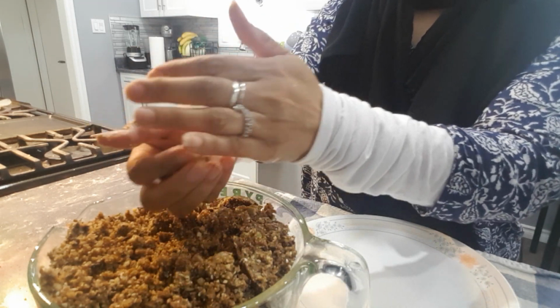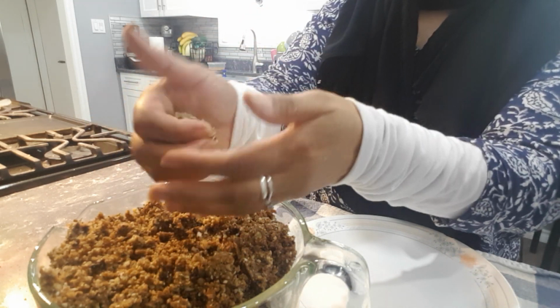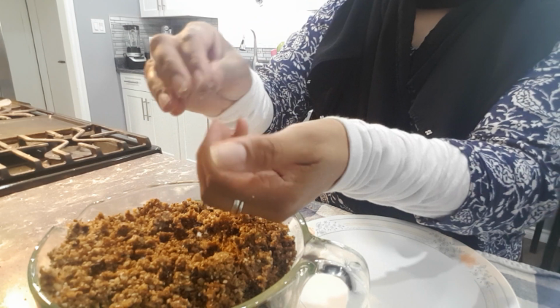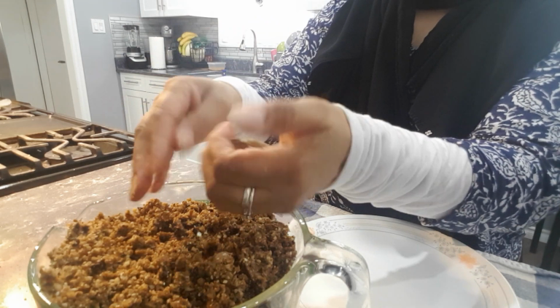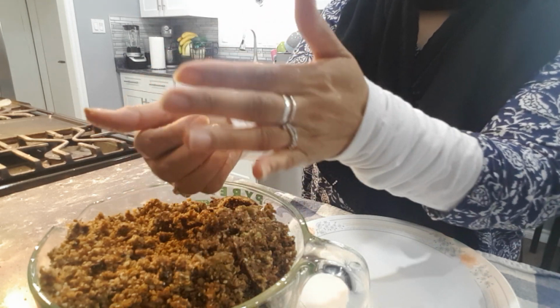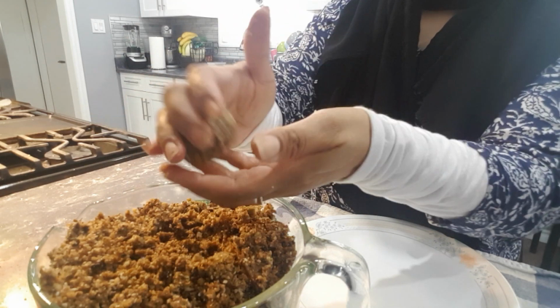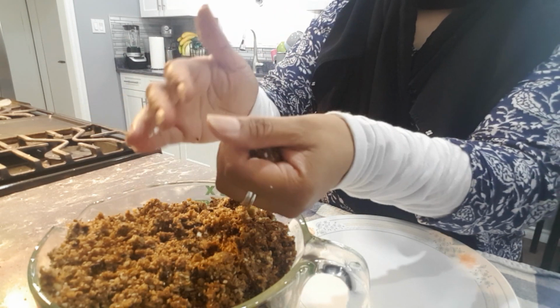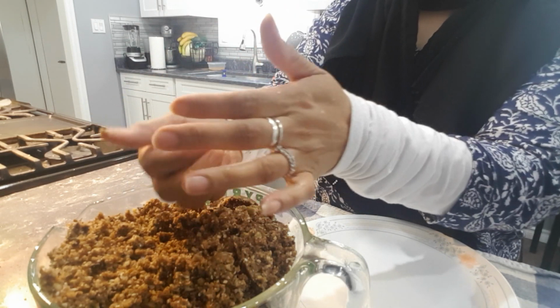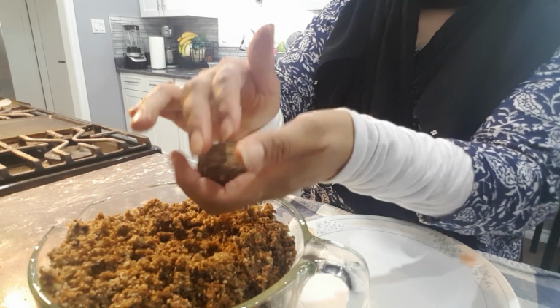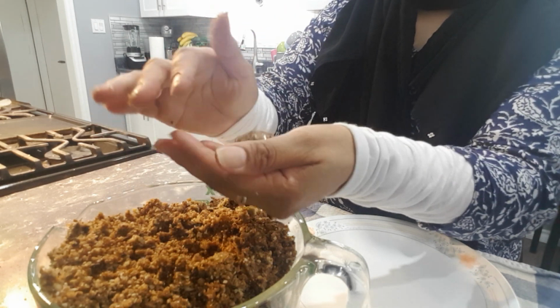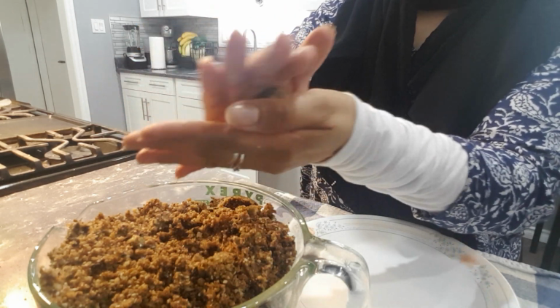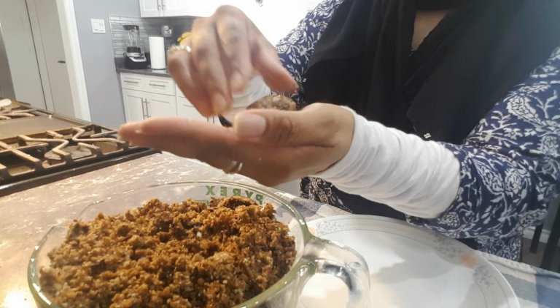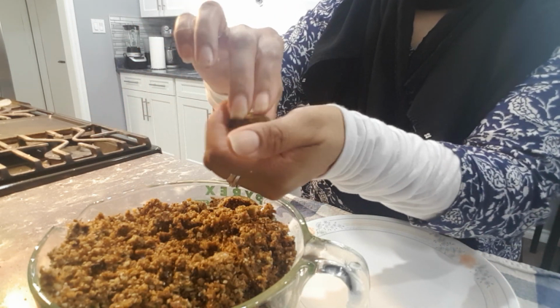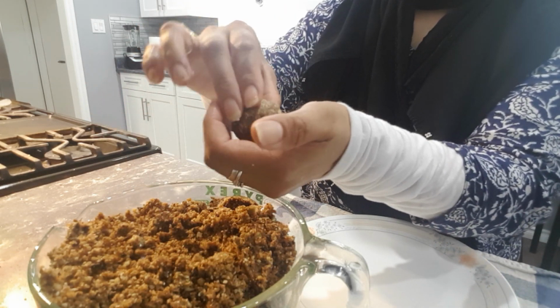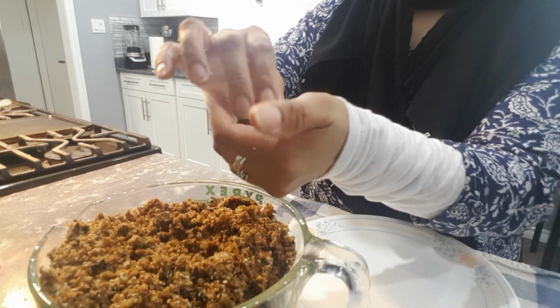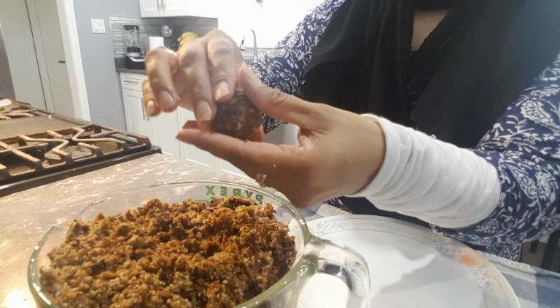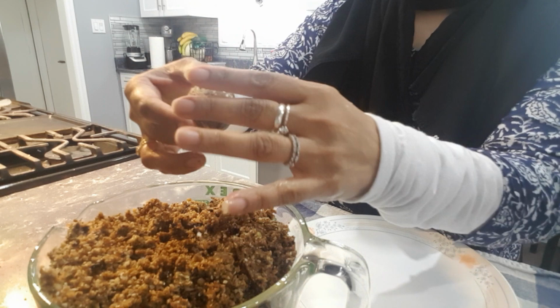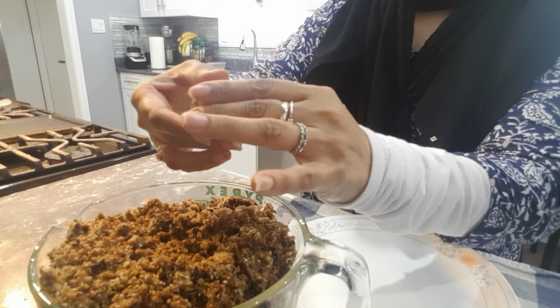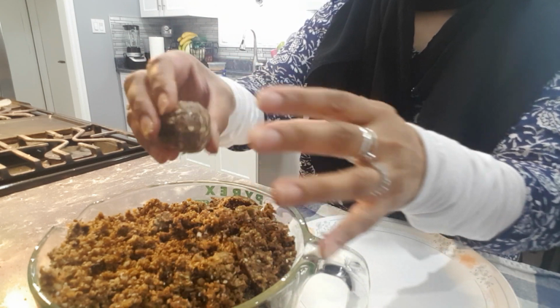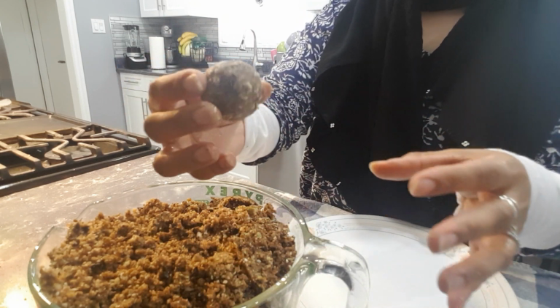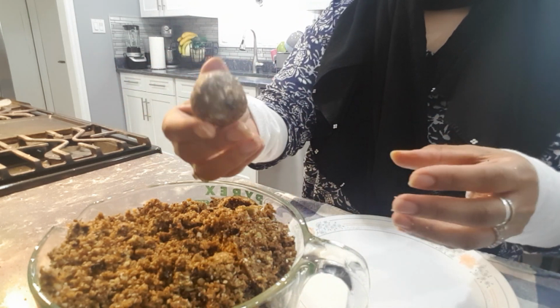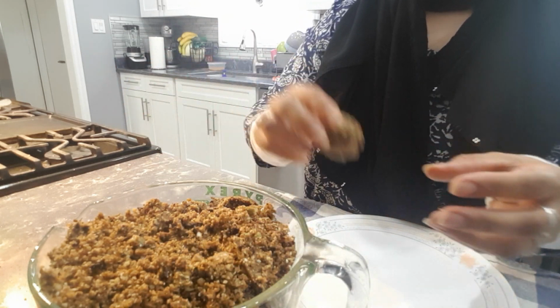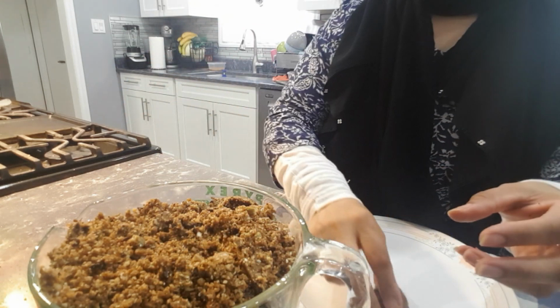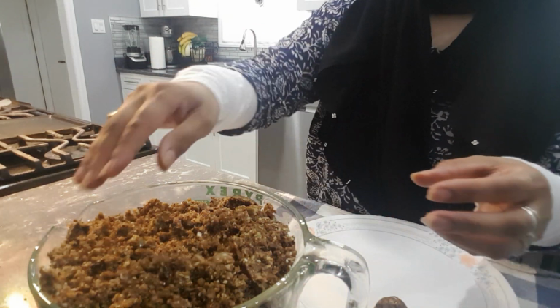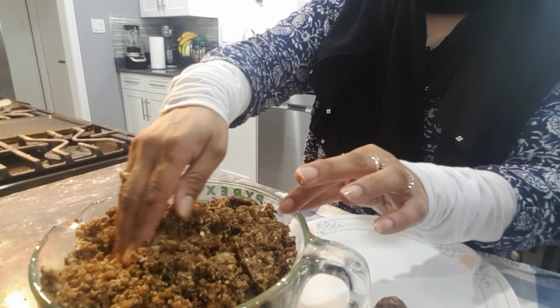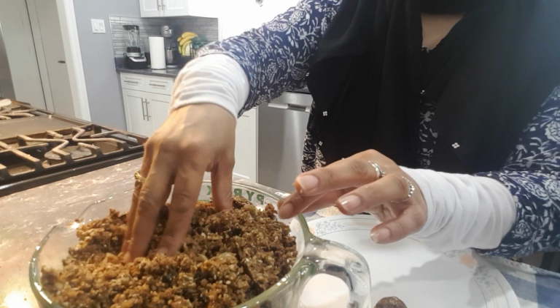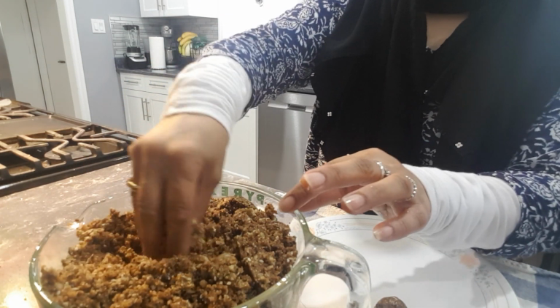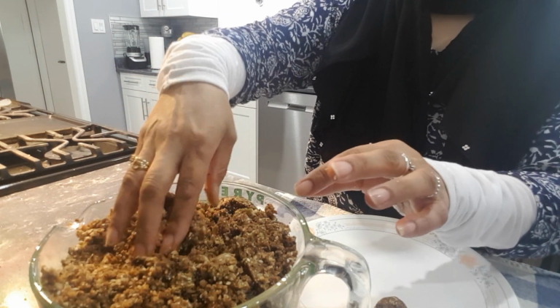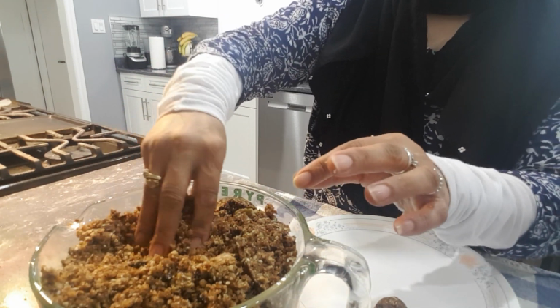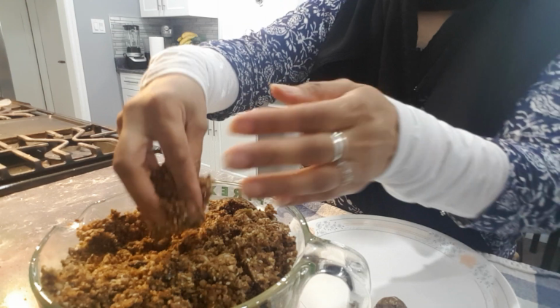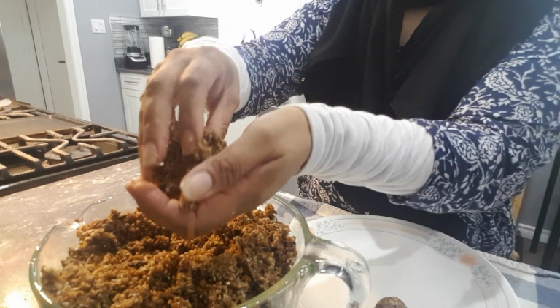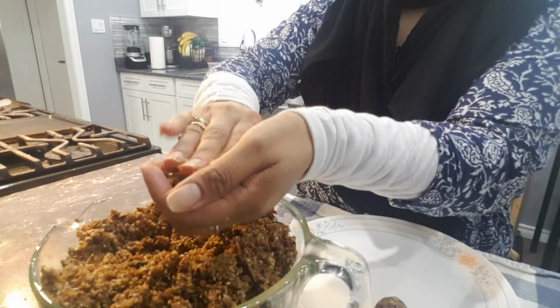If you find that they are not forming a ball, you can go ahead and add some more dates. And that's all there is to it — just forming them into a shape.